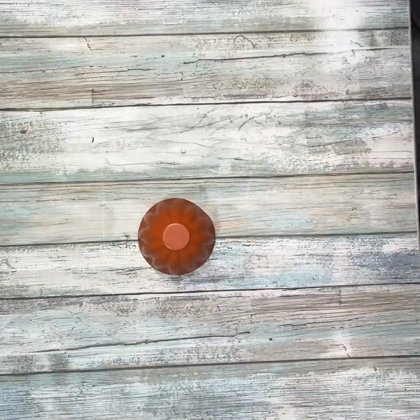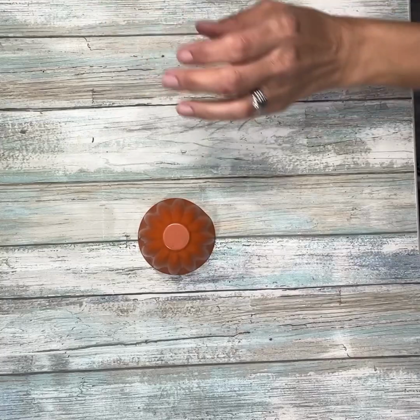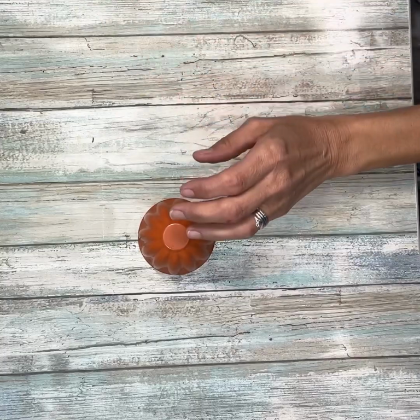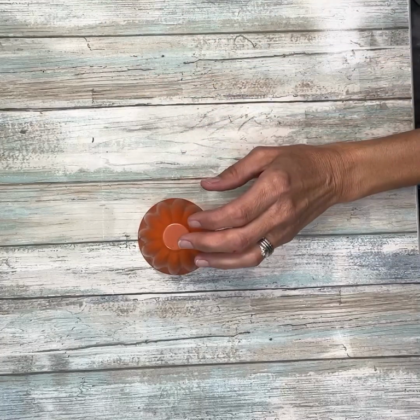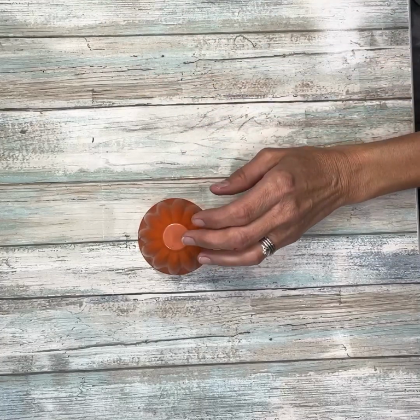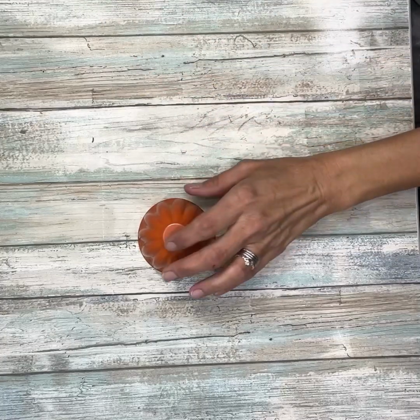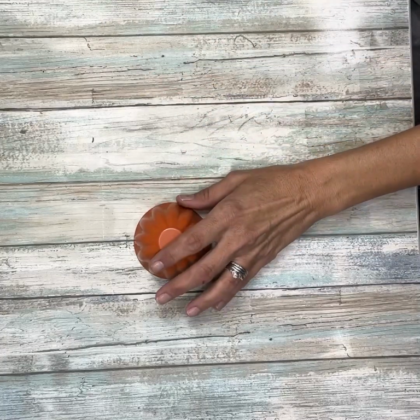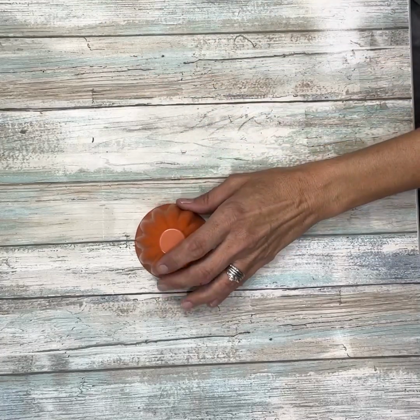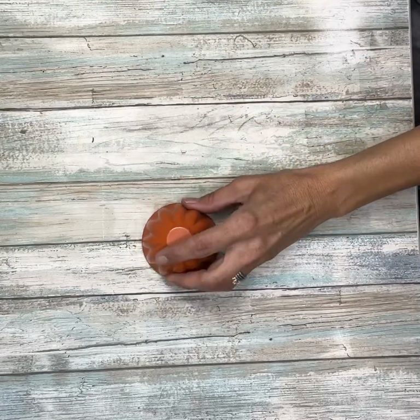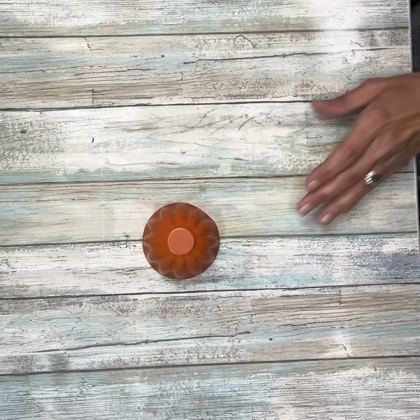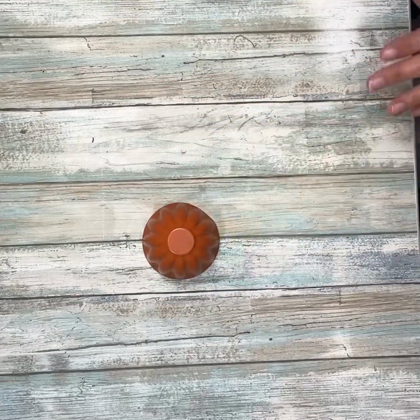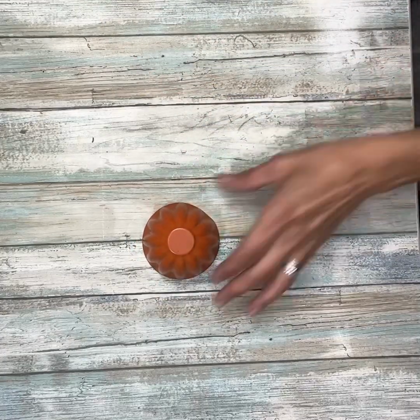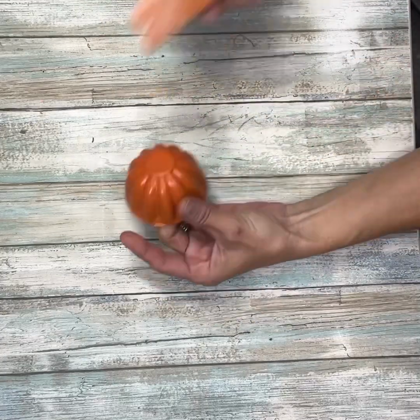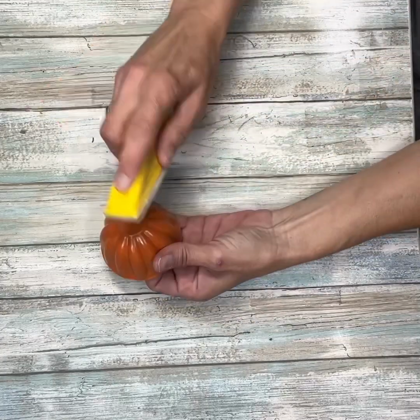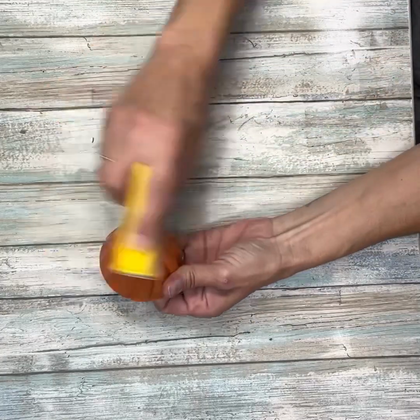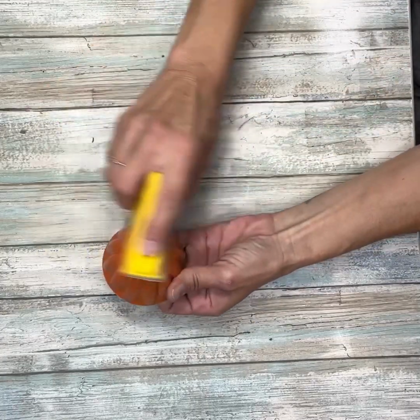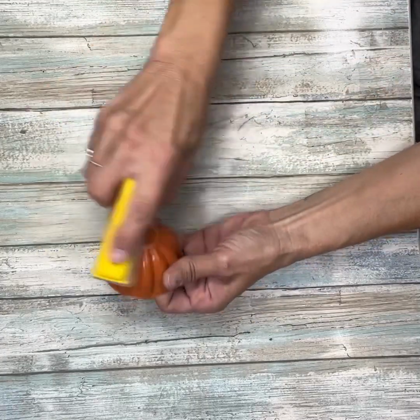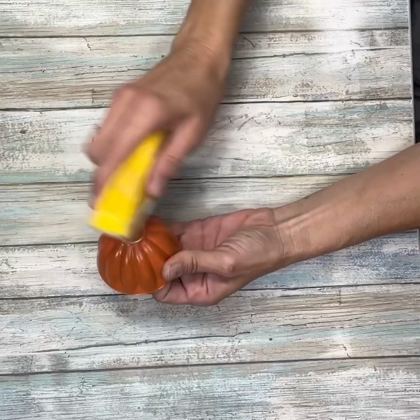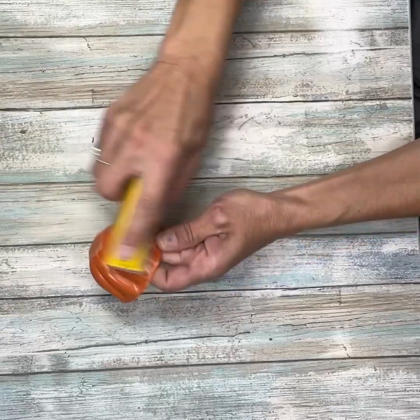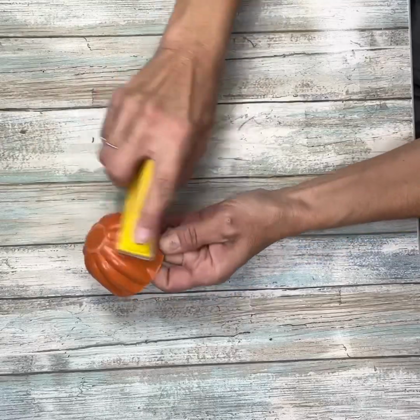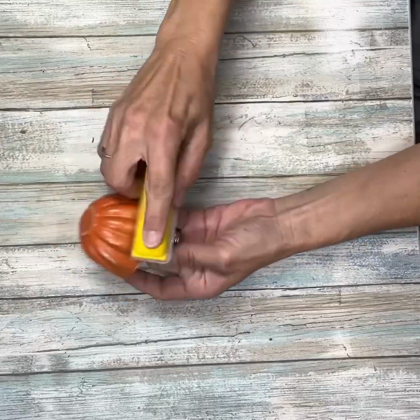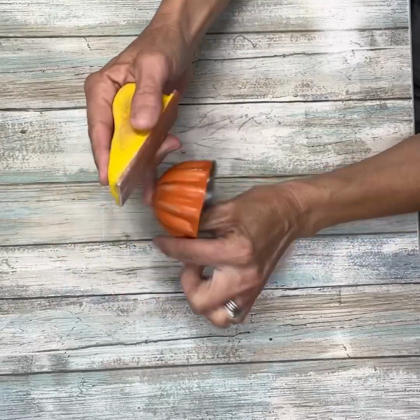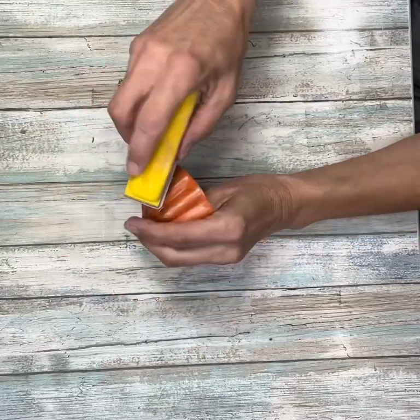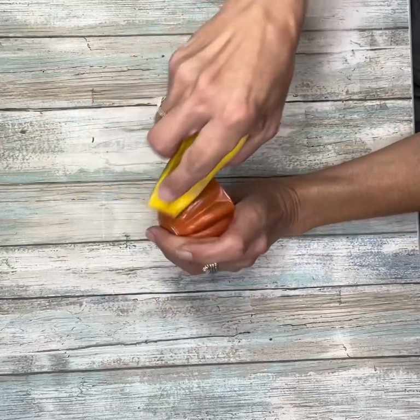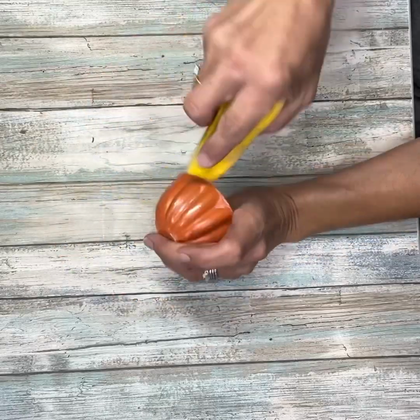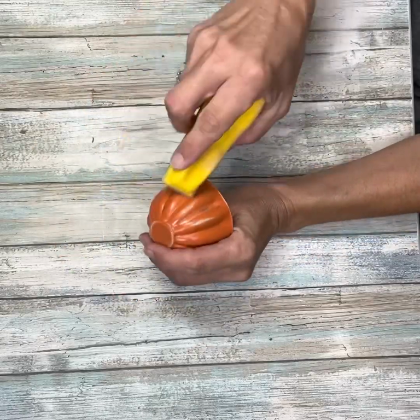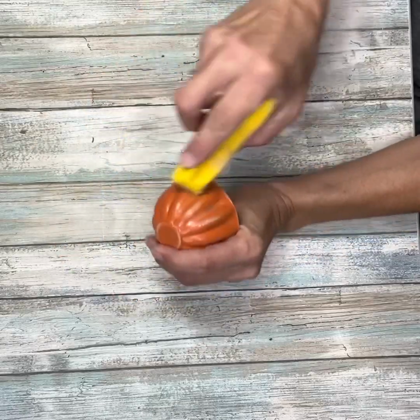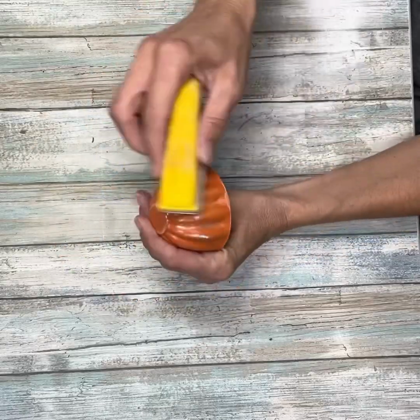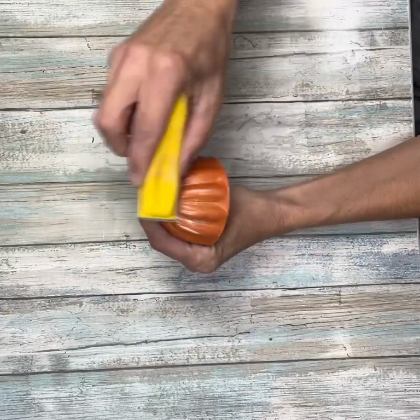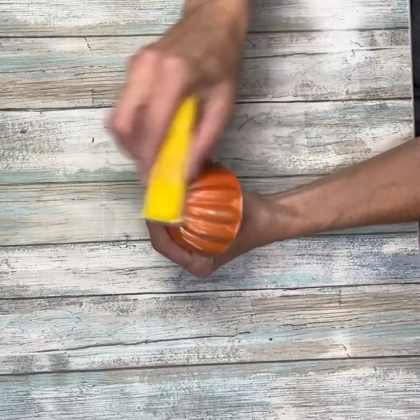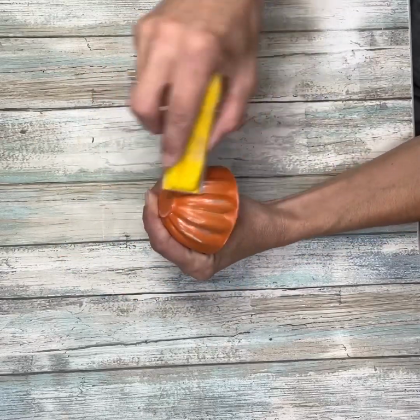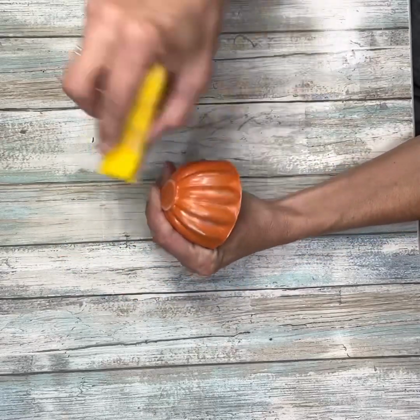I took two of them outside and painted one orange and one an antique white, and then I'm going to bring these inside once they were dry and sand off some of that paint.